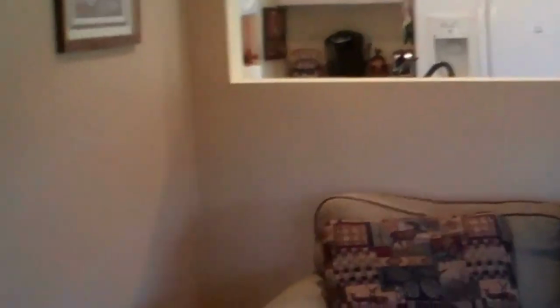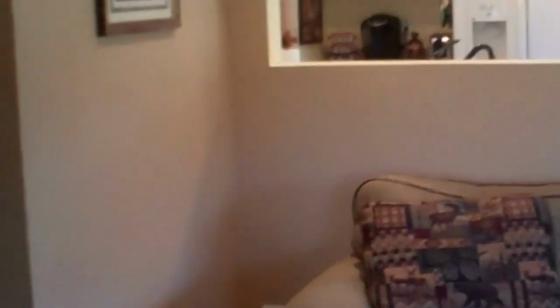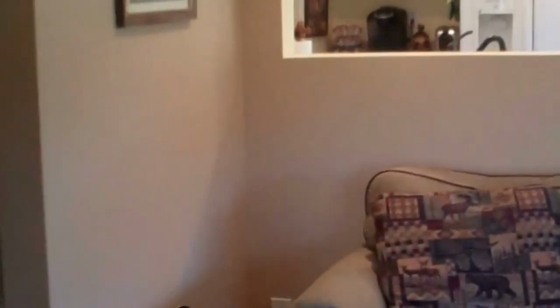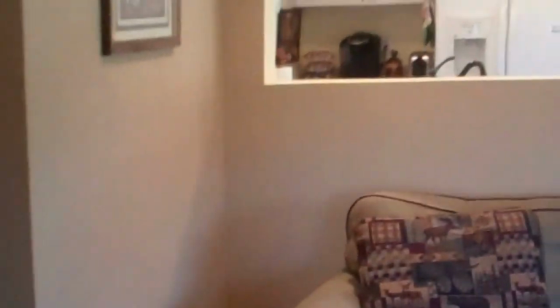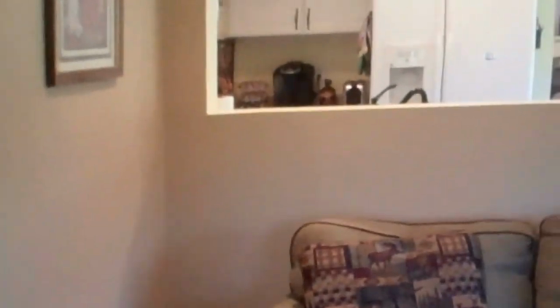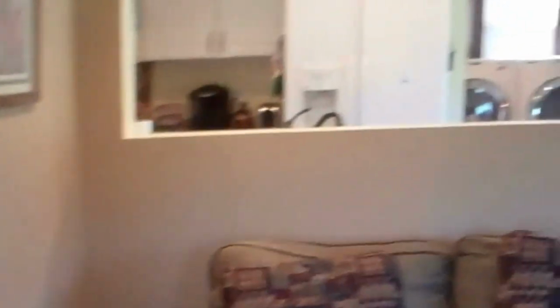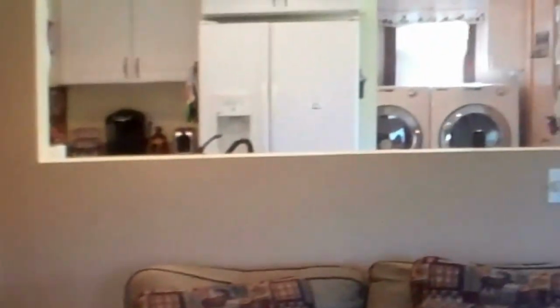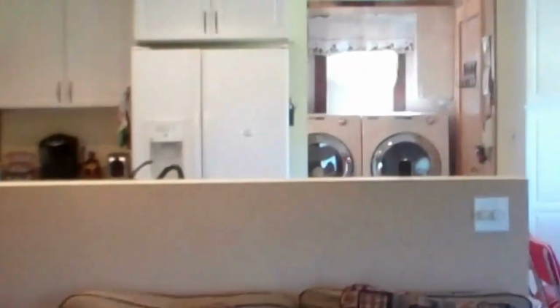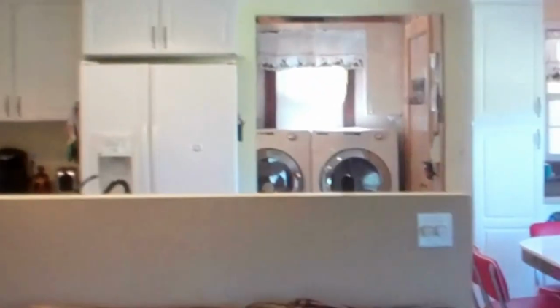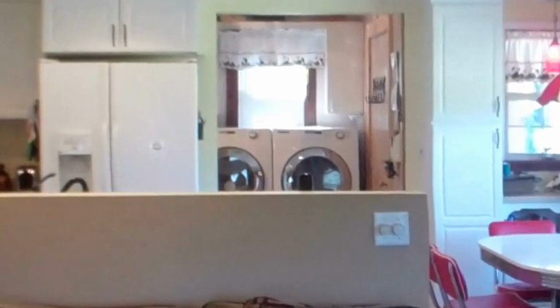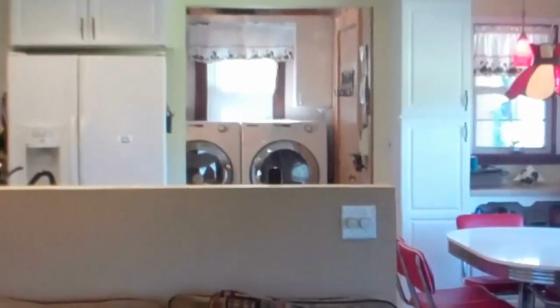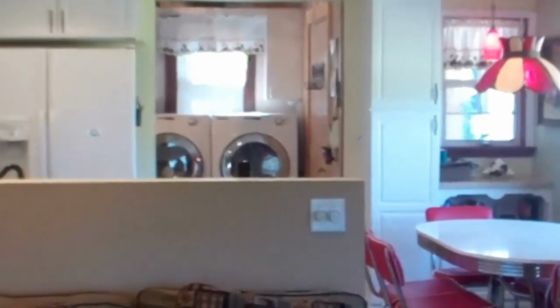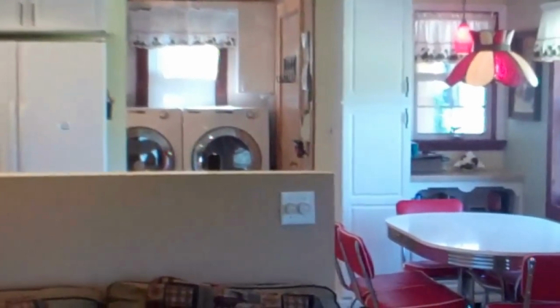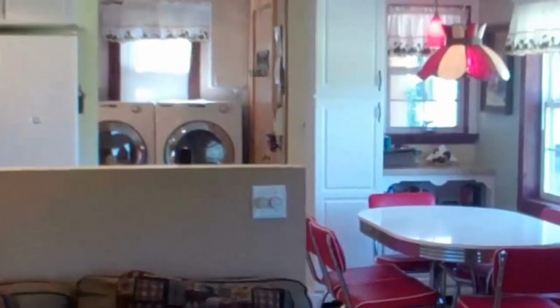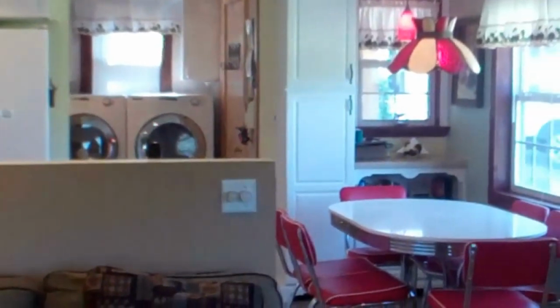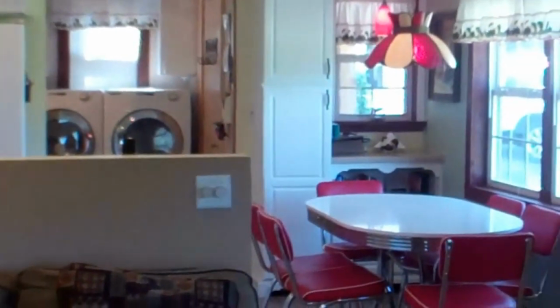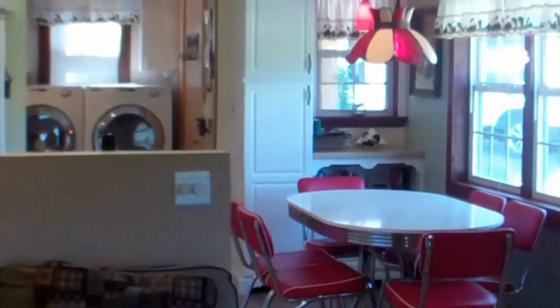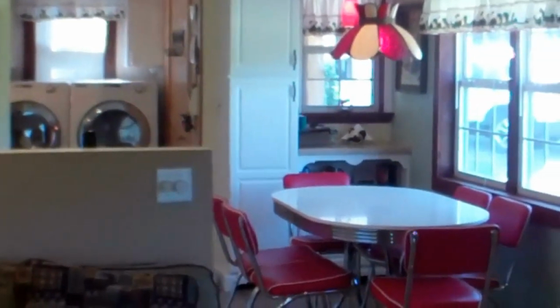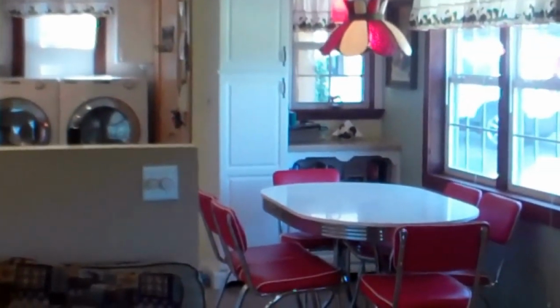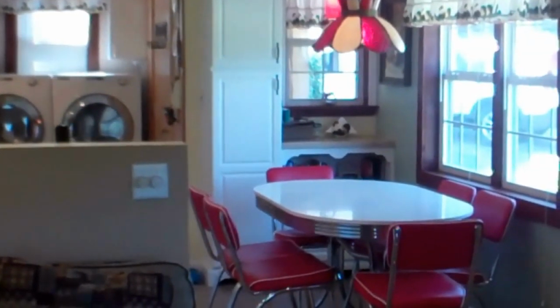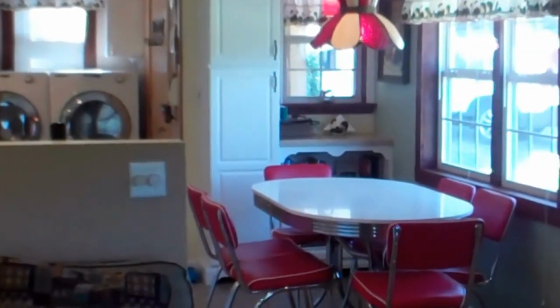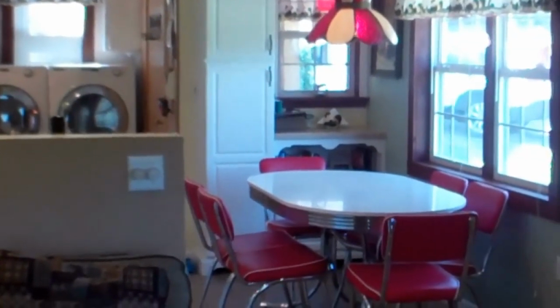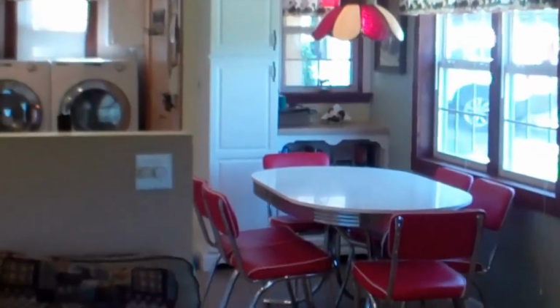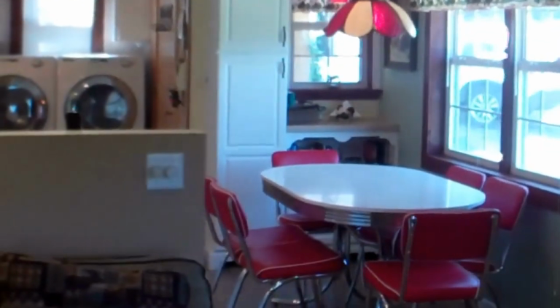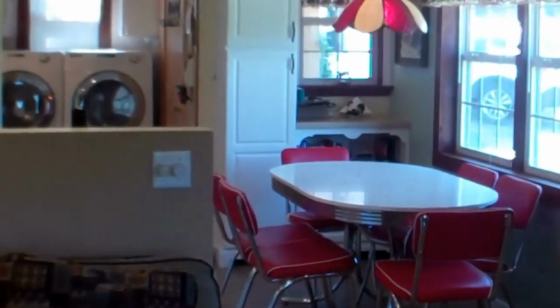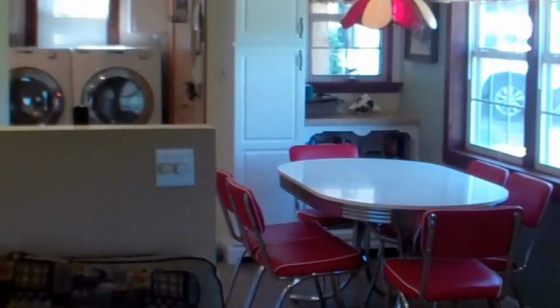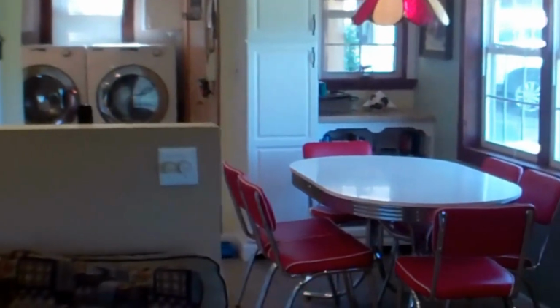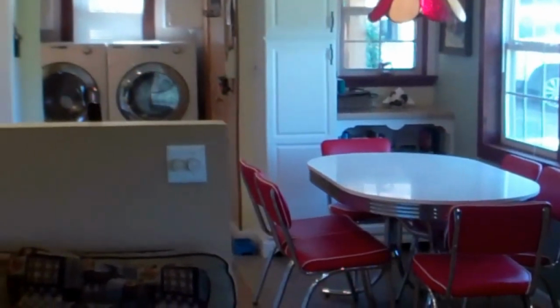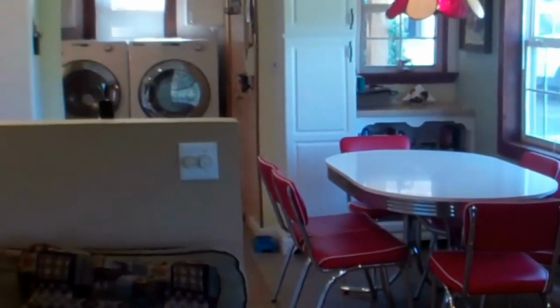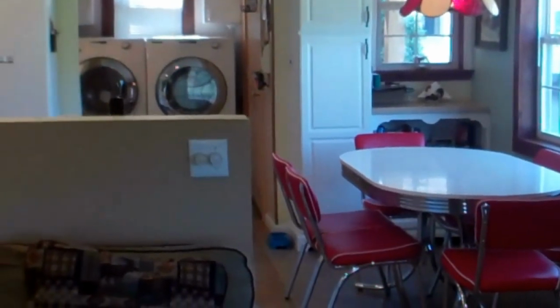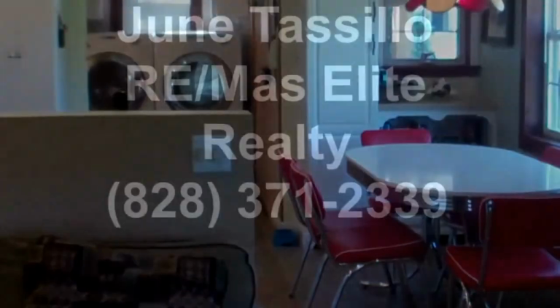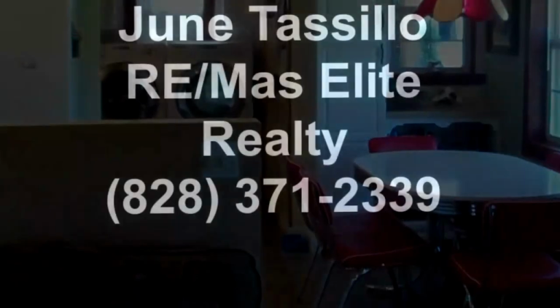Come take a look. Call me June Tisilla at RE/MAX Elite at 828-371-2339. Thanks for watching!